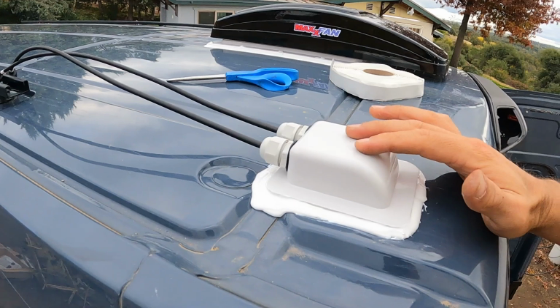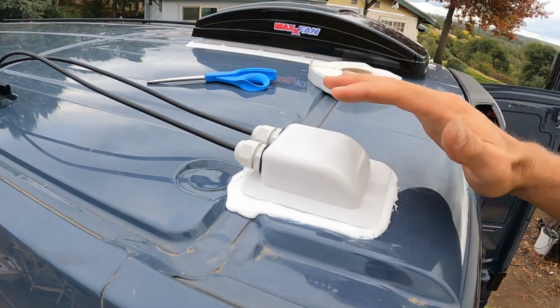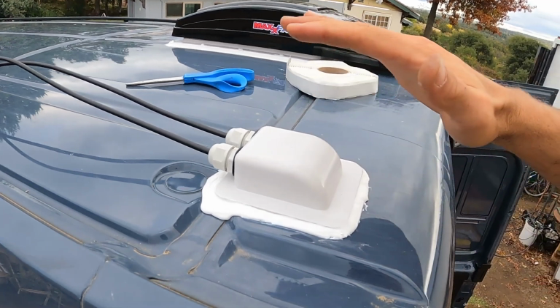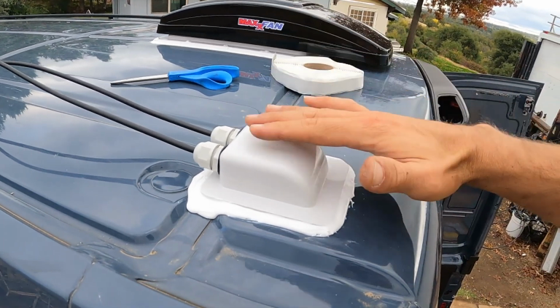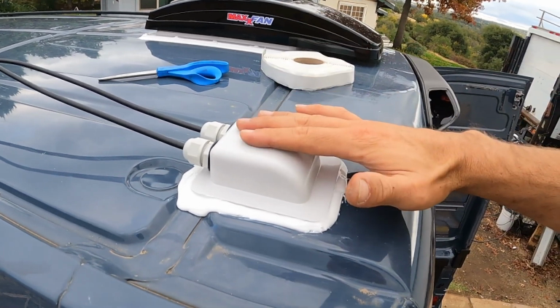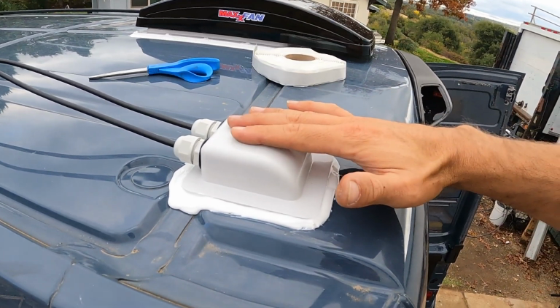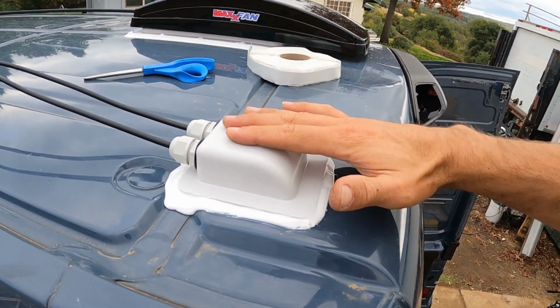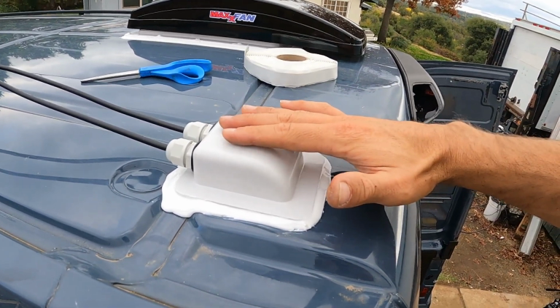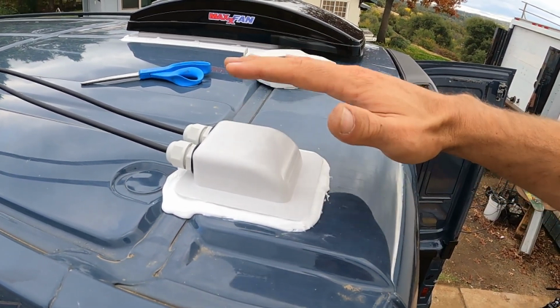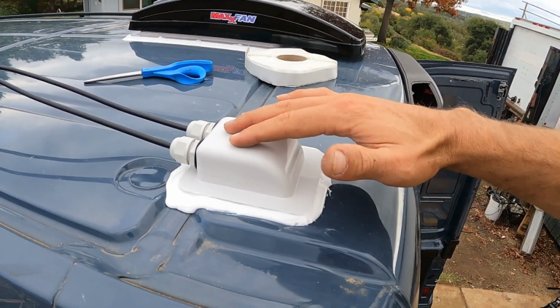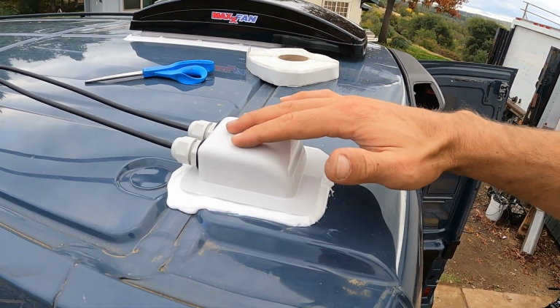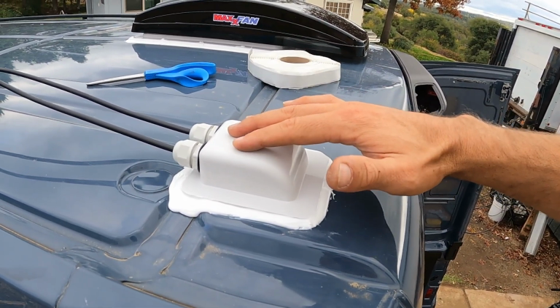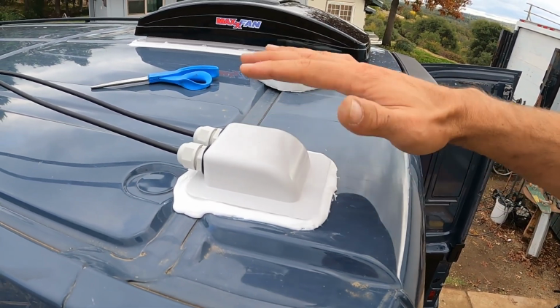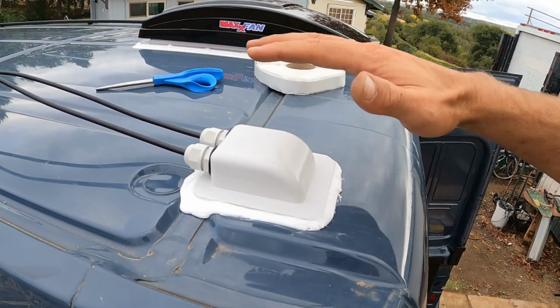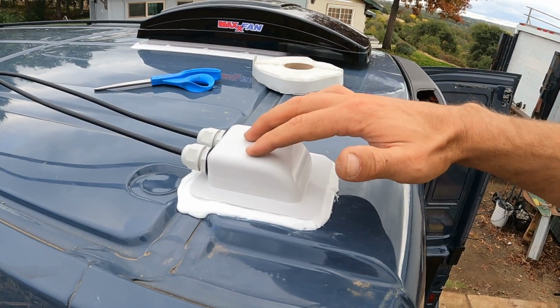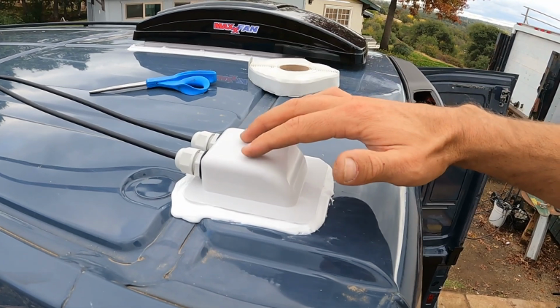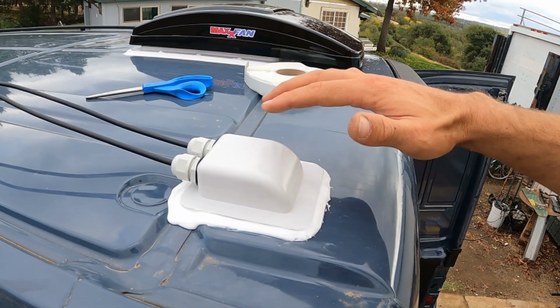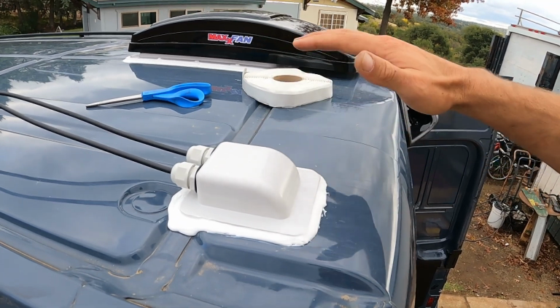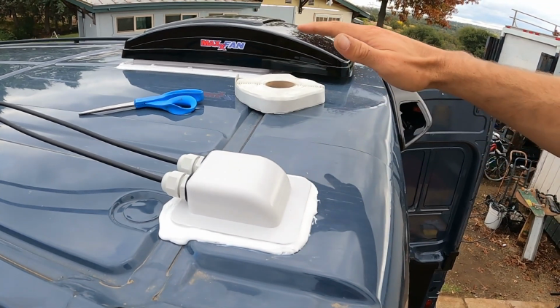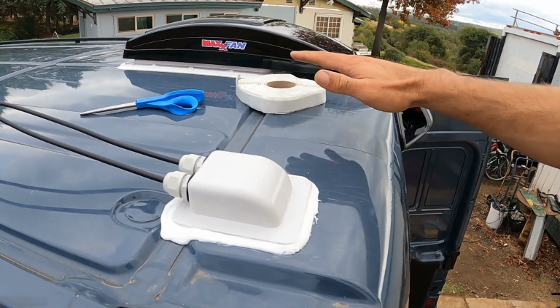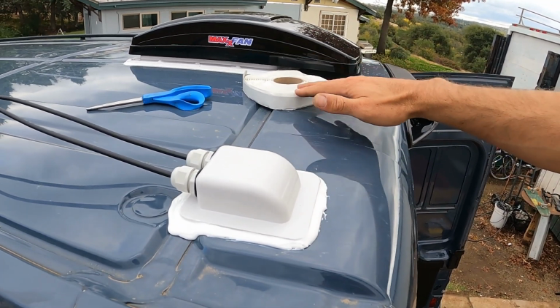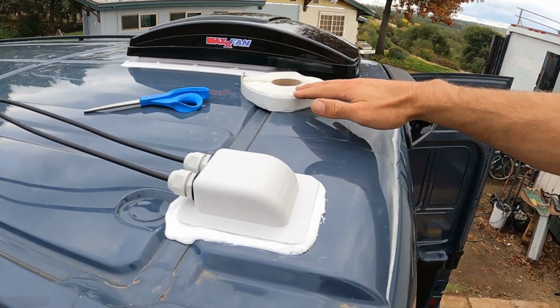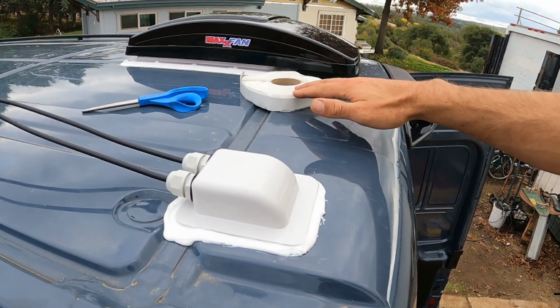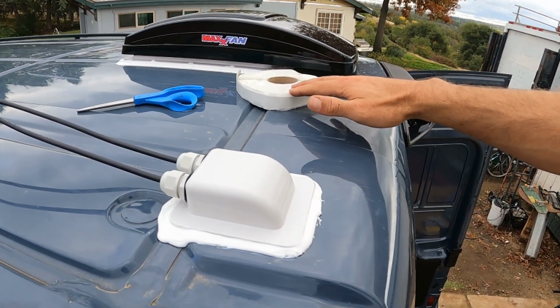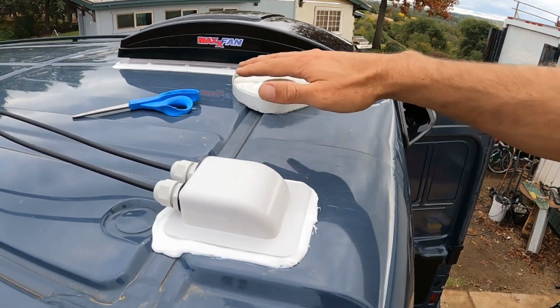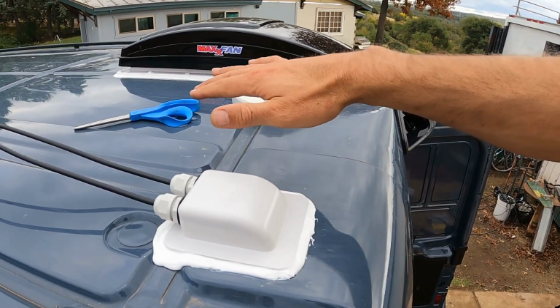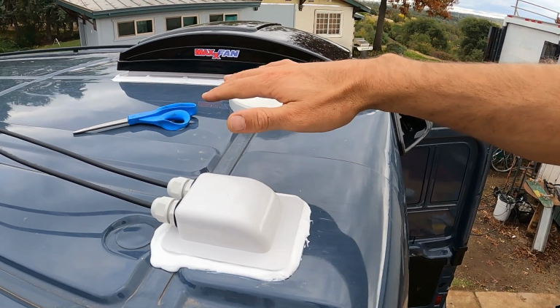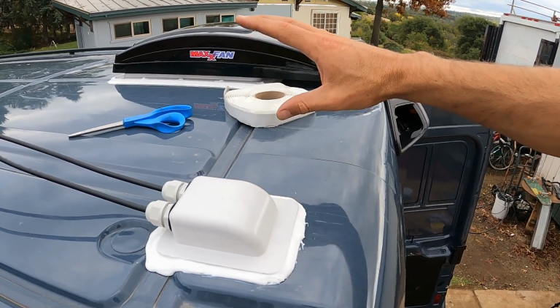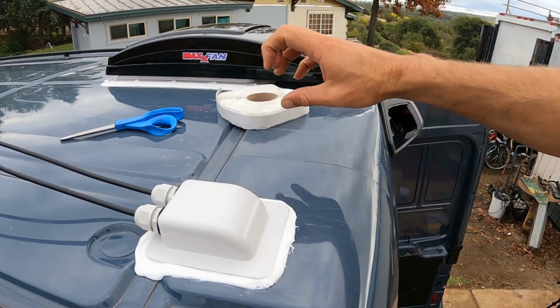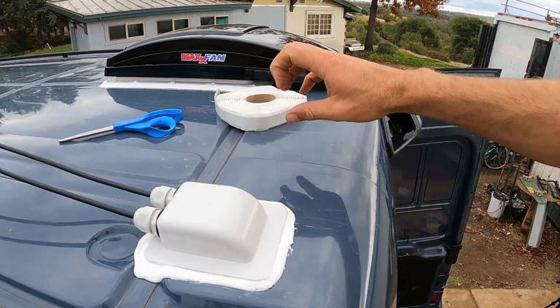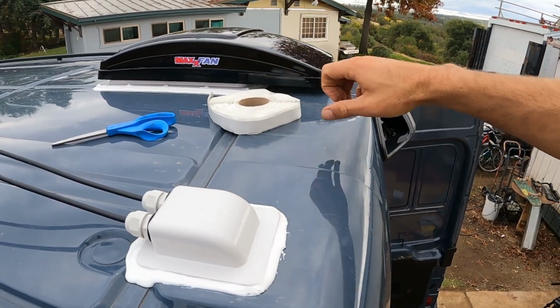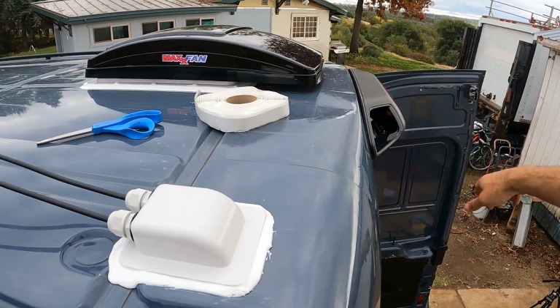Welcome. Today we're going to be installing the solar gland. This is a quick, easy module — just a few steps. All you'll need is some butyl tape, scissors, and some lap sealant.